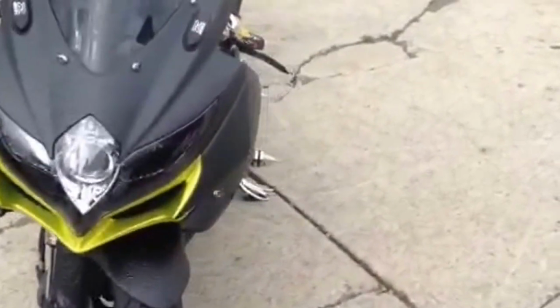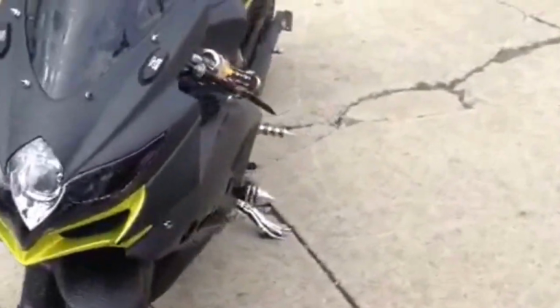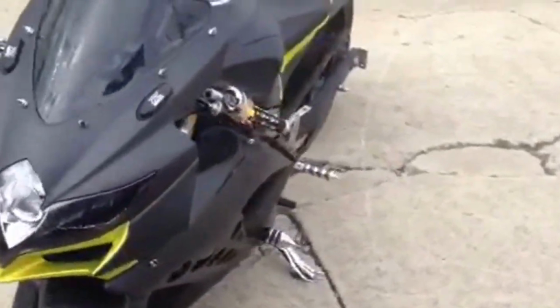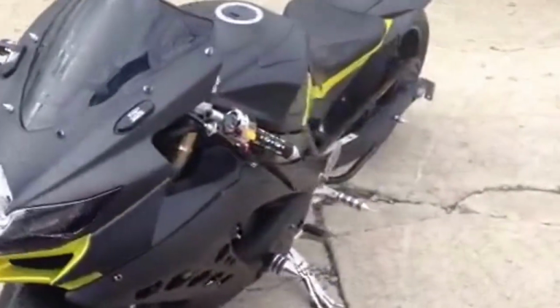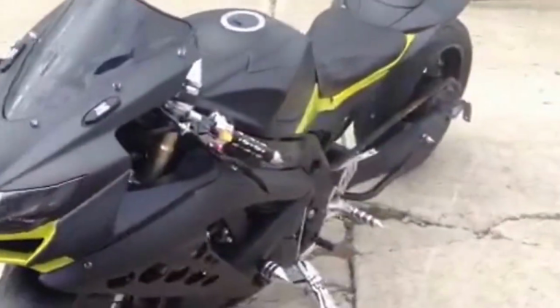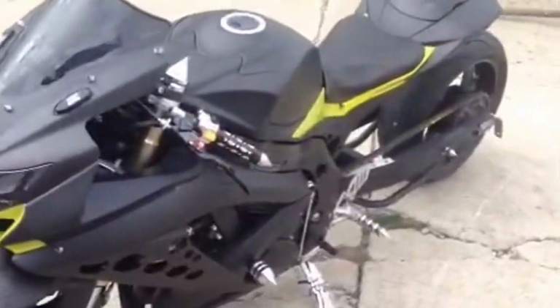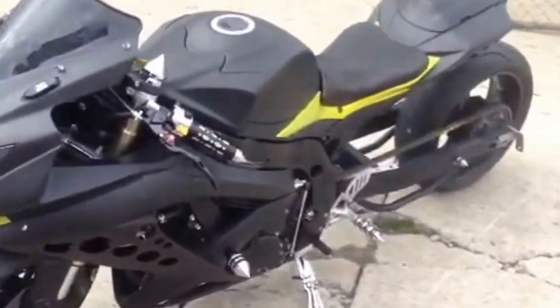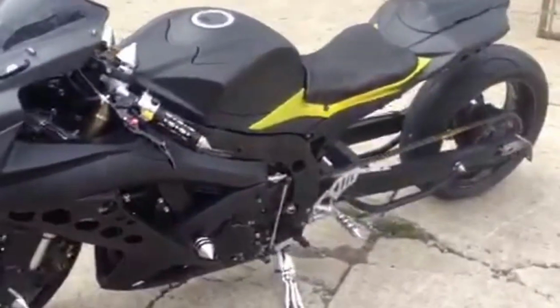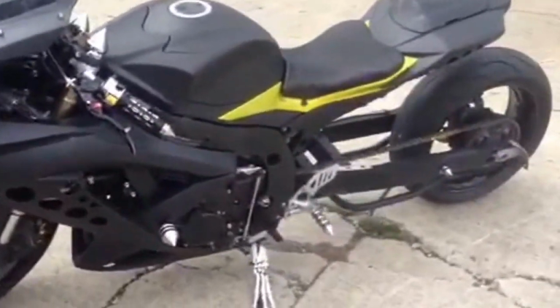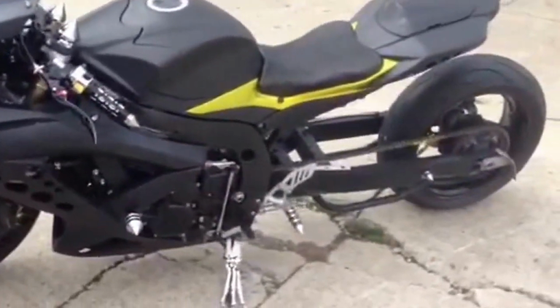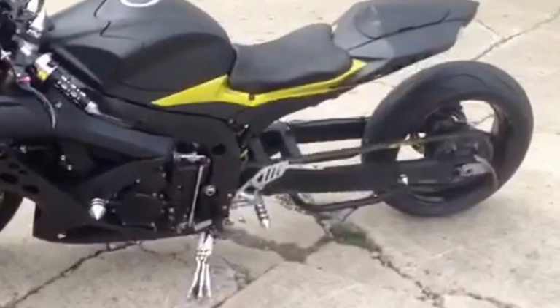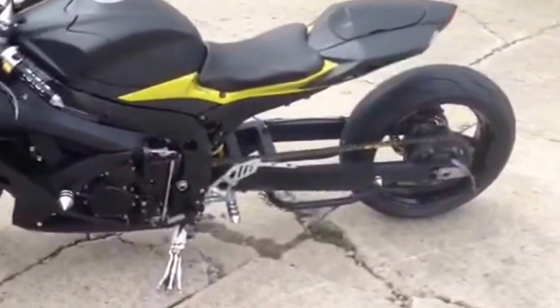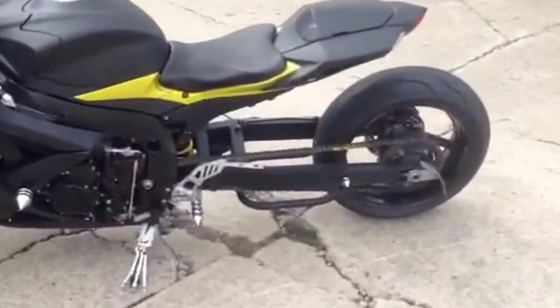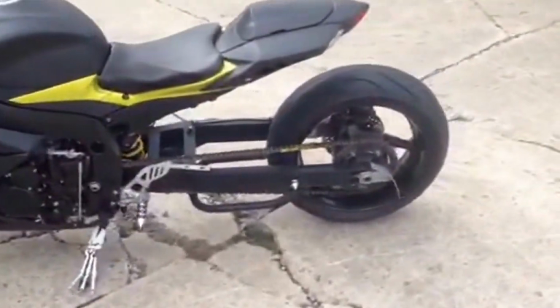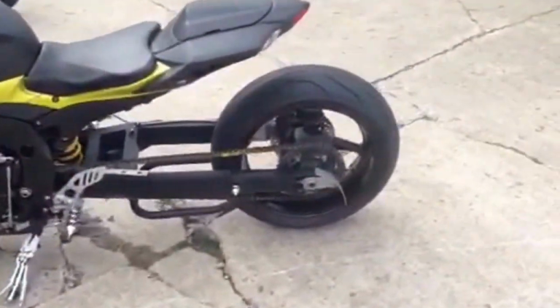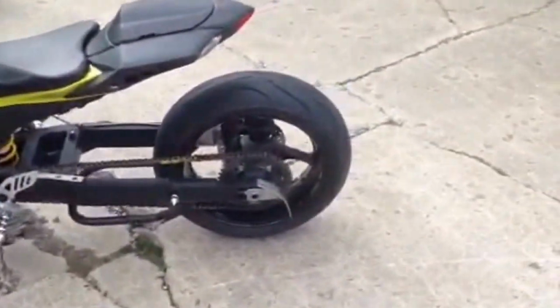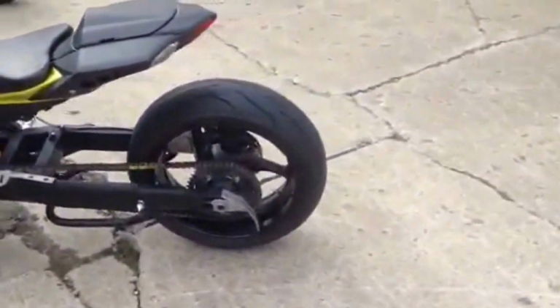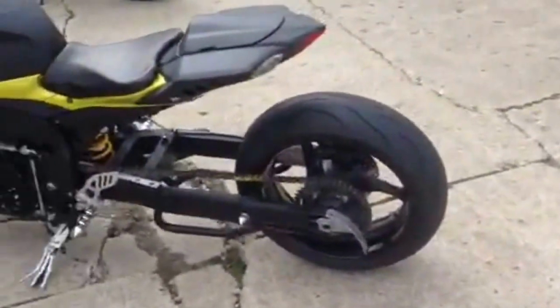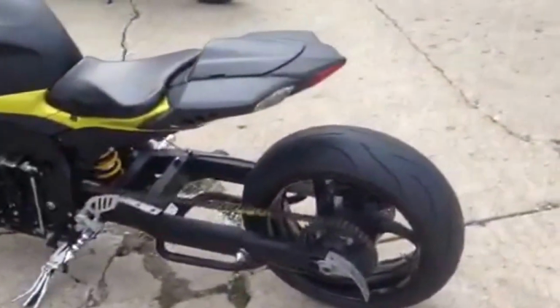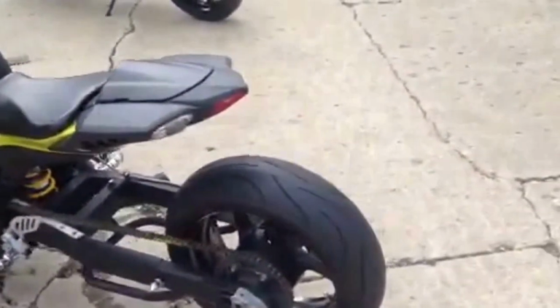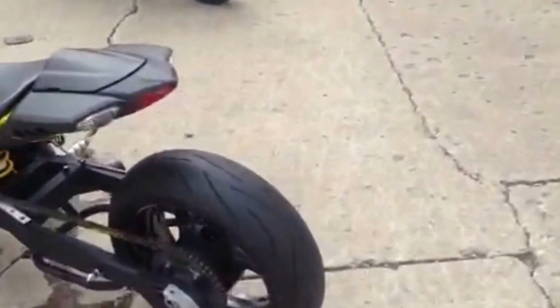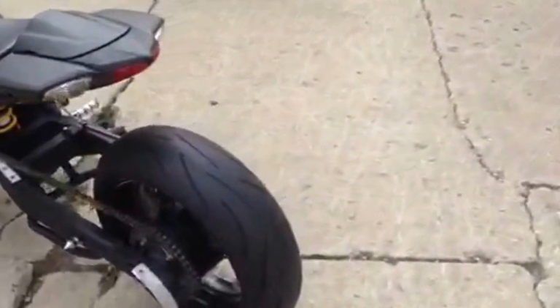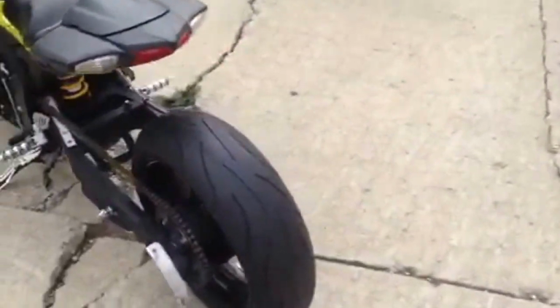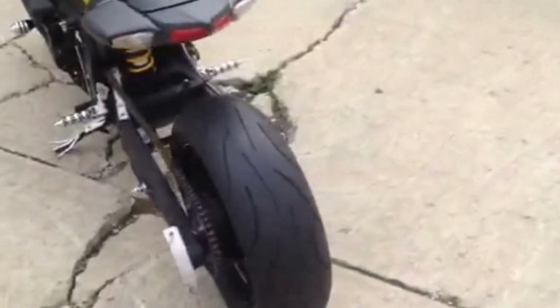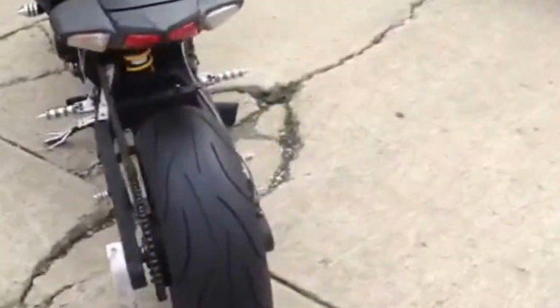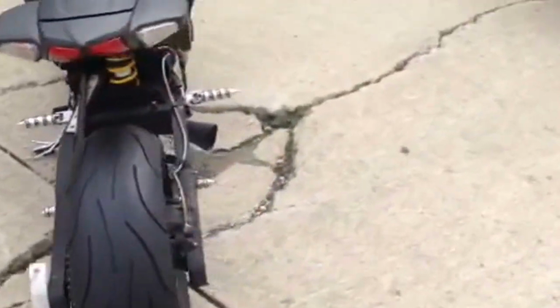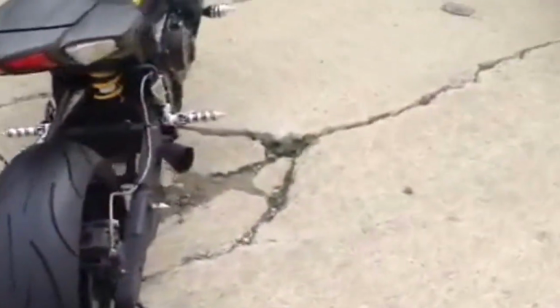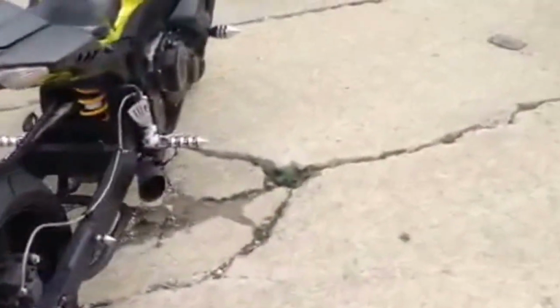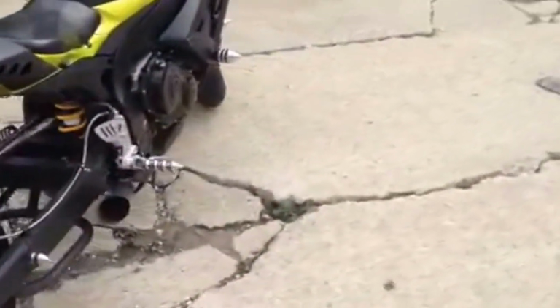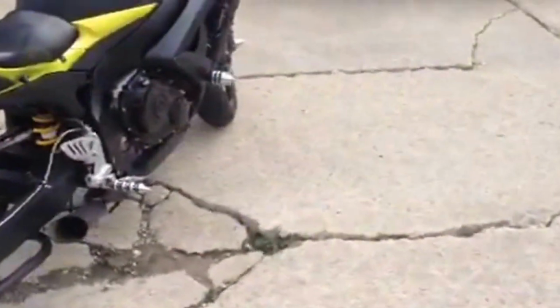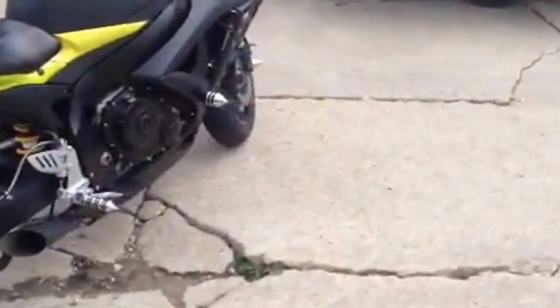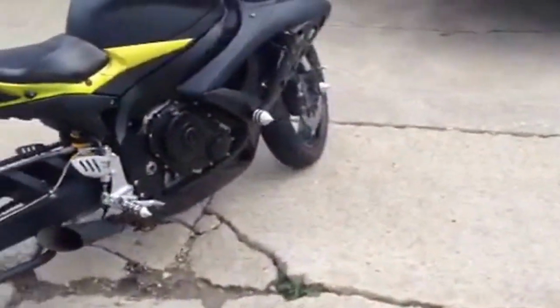You can stand out from the crowd on this custom Gixxer. It's got custom paint, extended swing arm, custom levers, custom pegs, custom frame sliders, LED lights and more. The megaphone exhaust makes this Gixxer sound as cool as it looks.